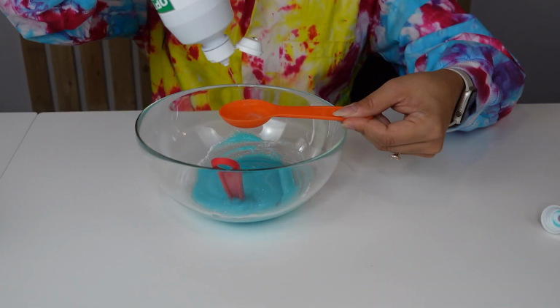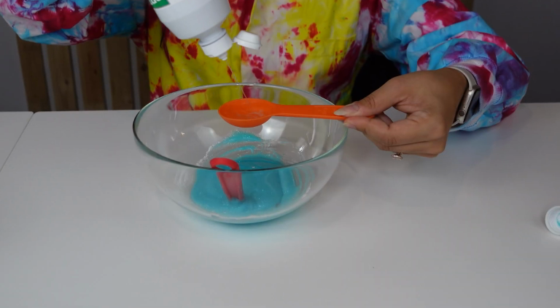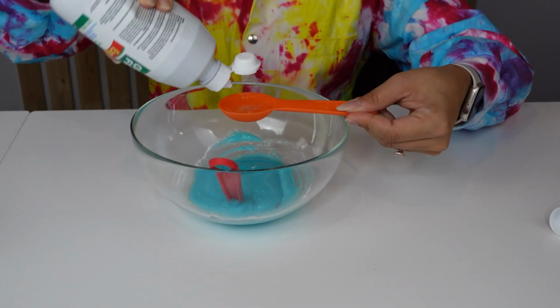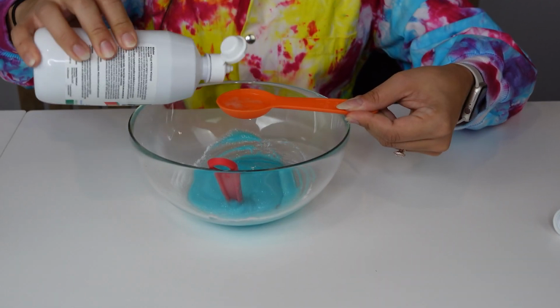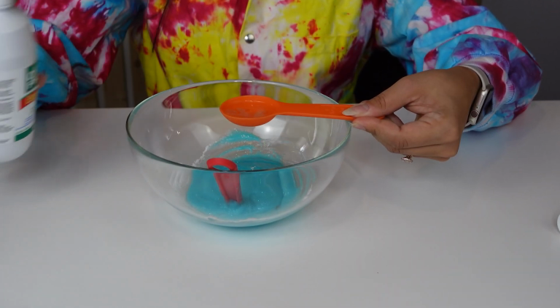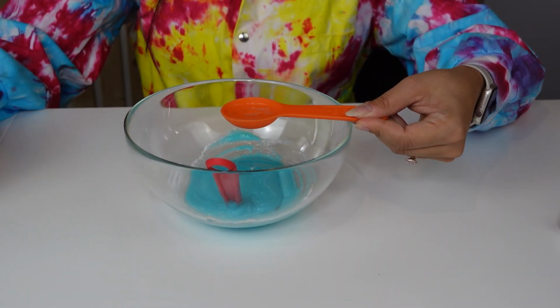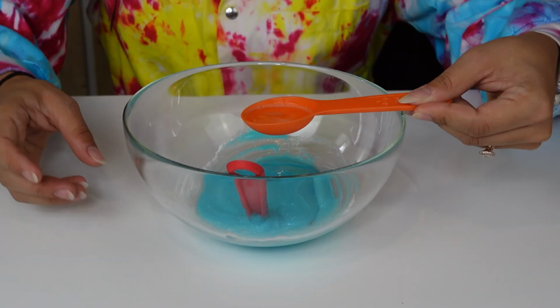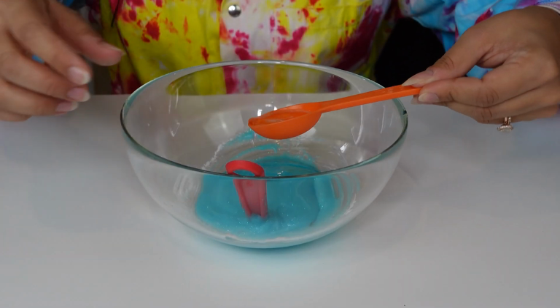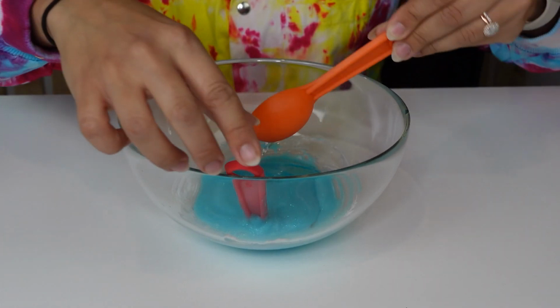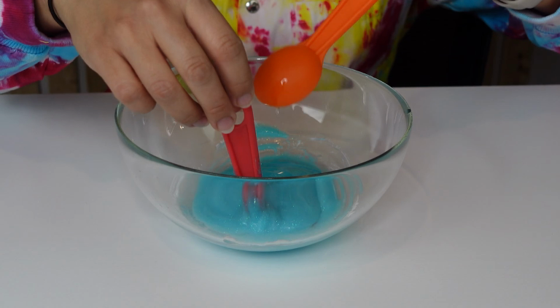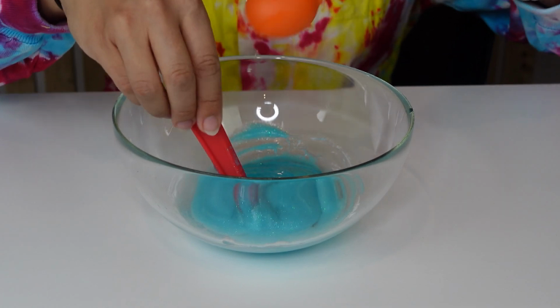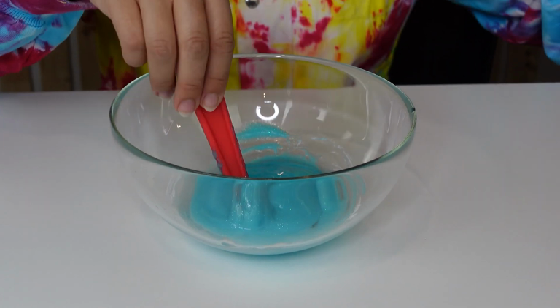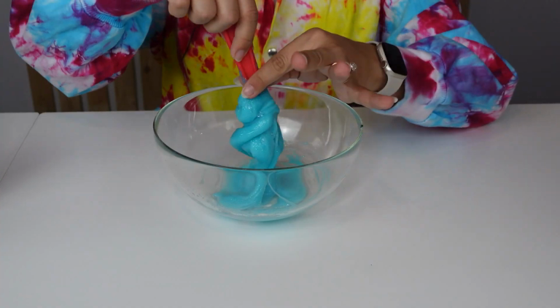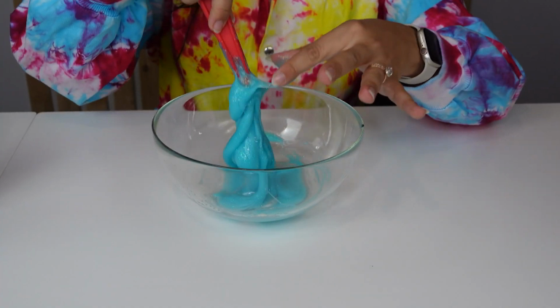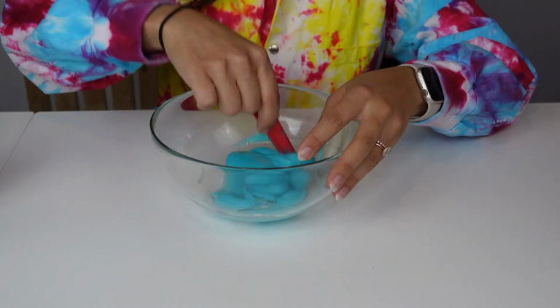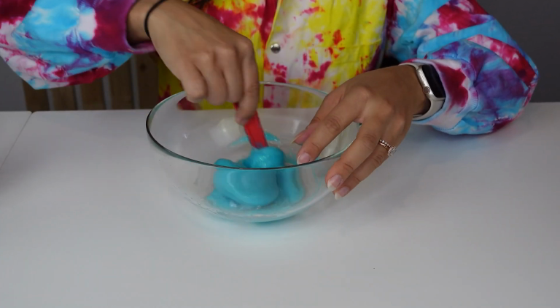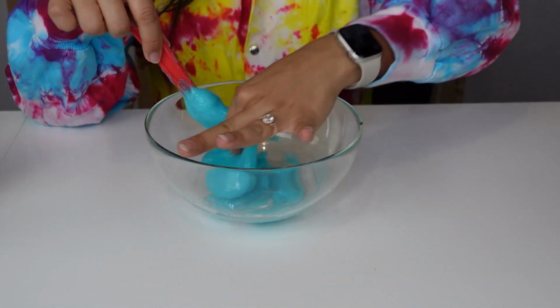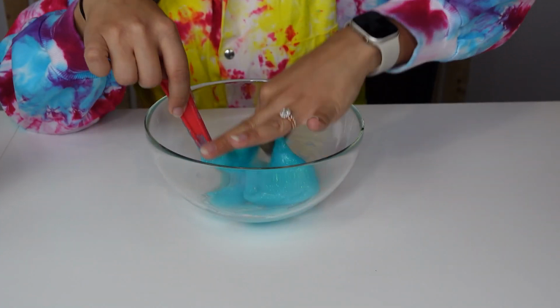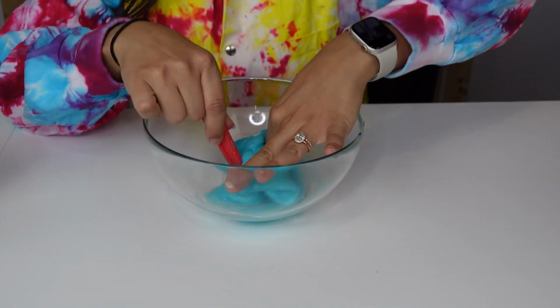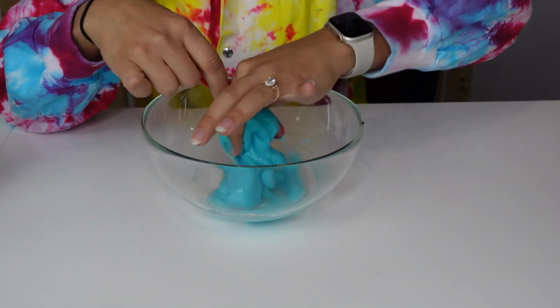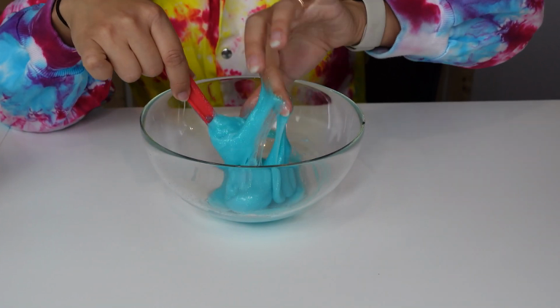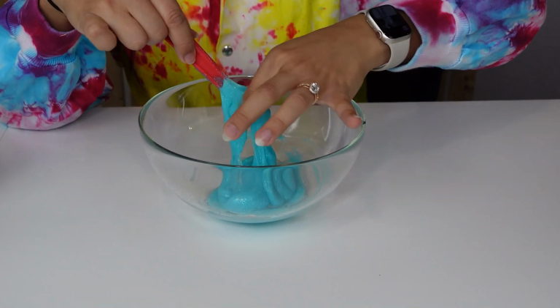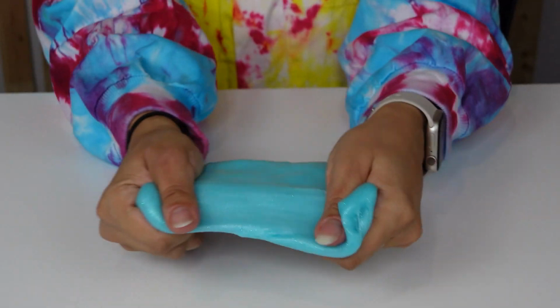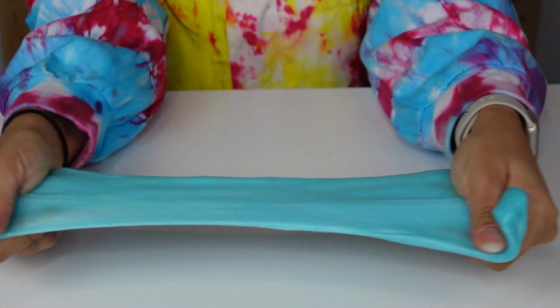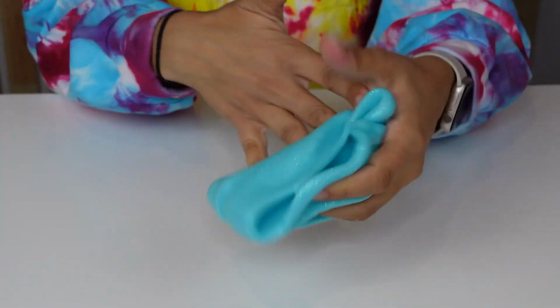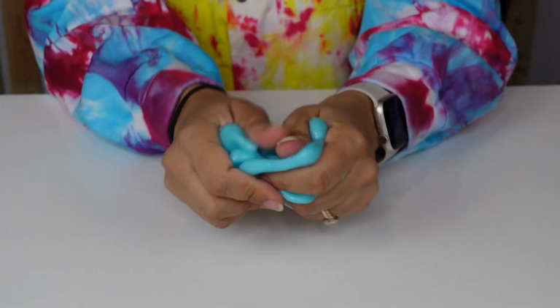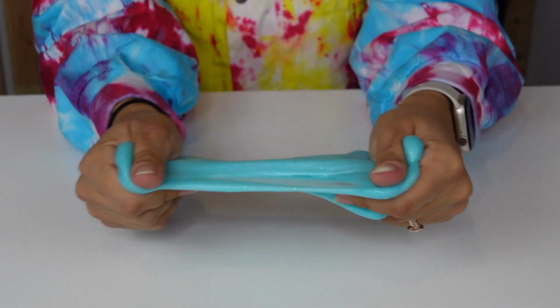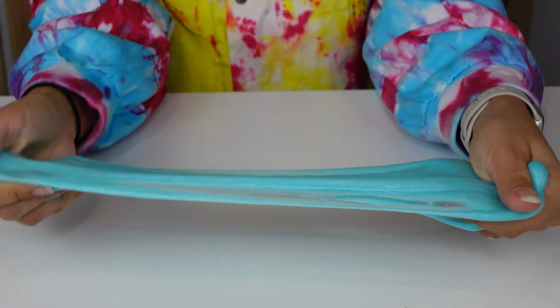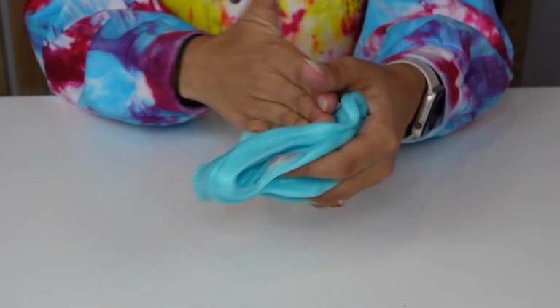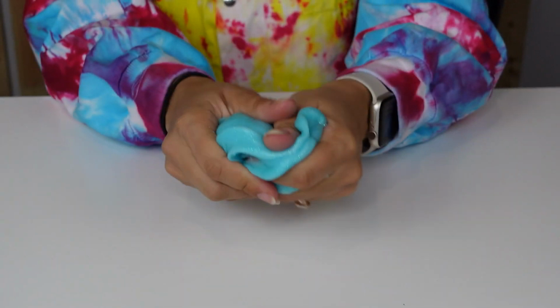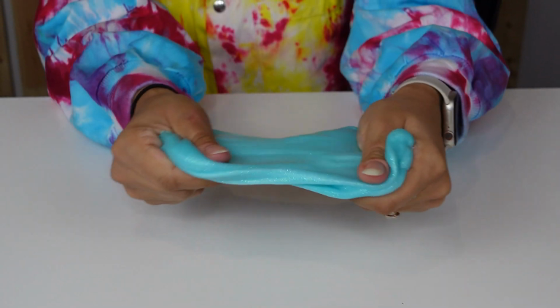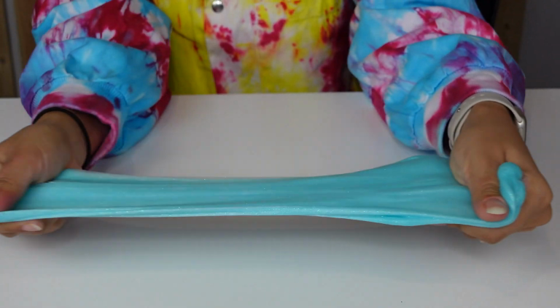Finally, add two tablespoons of contact lens solution. Start by adding one at a time and then slowly mix it in until you have the best slime consistency.